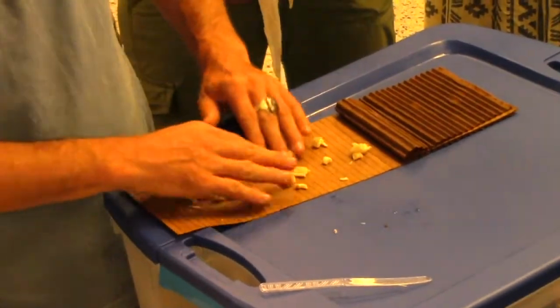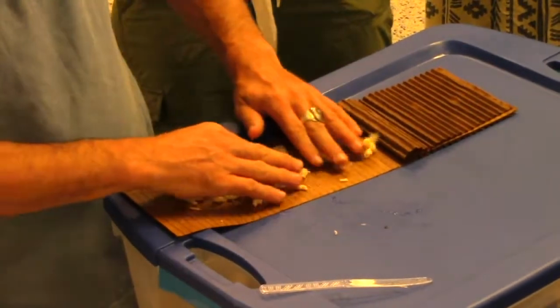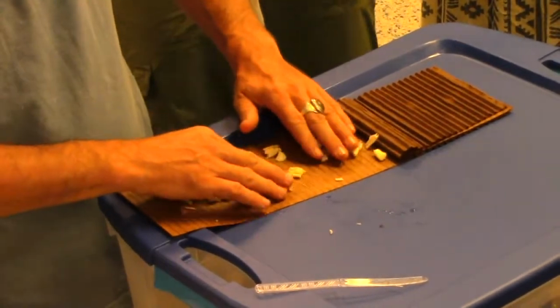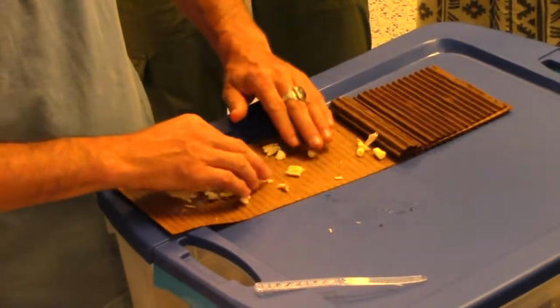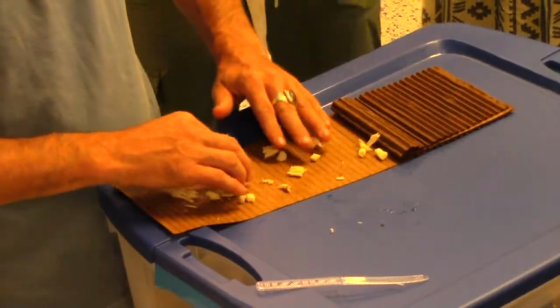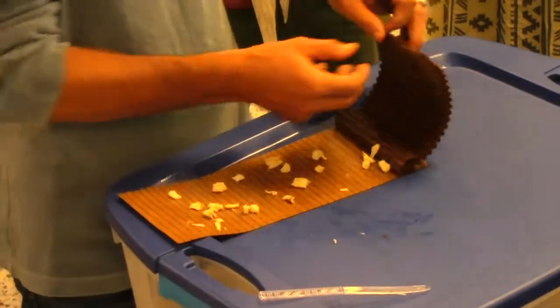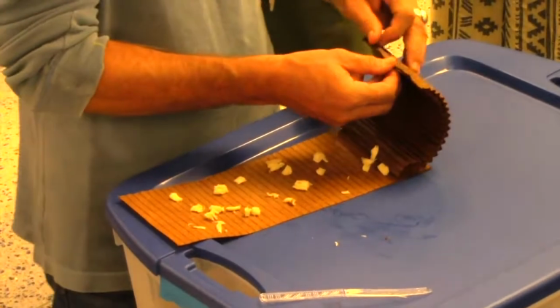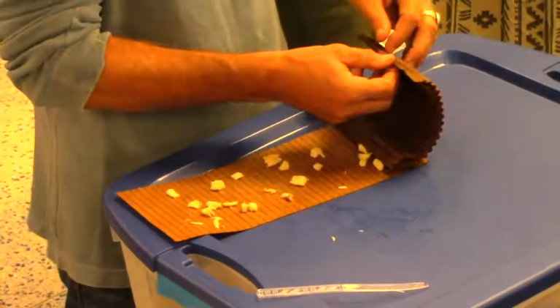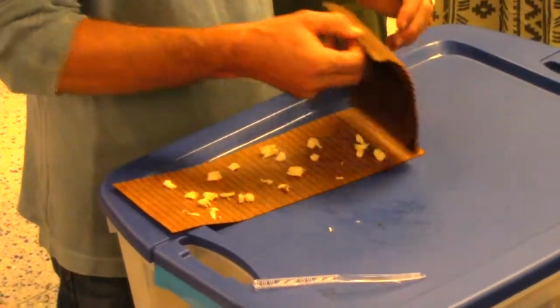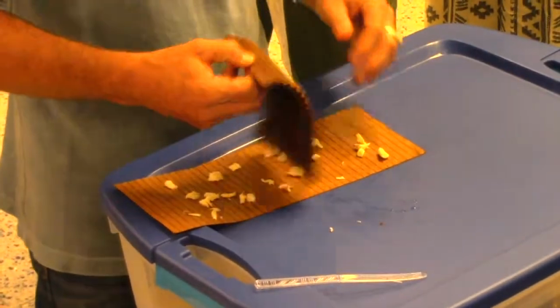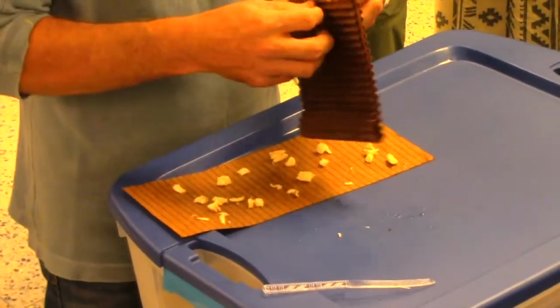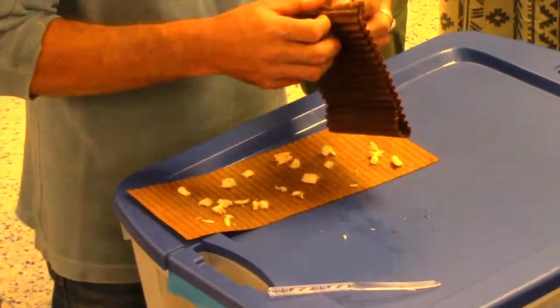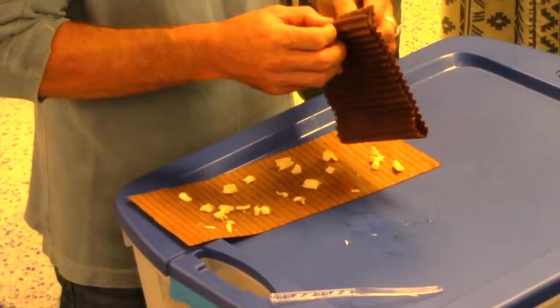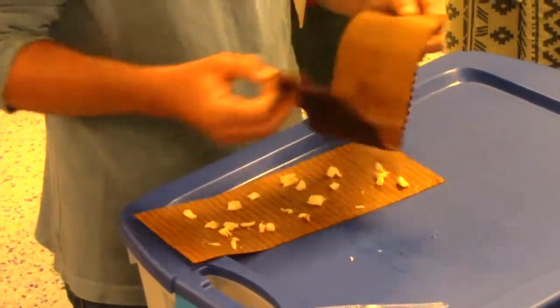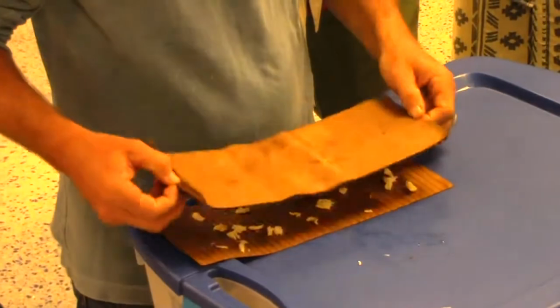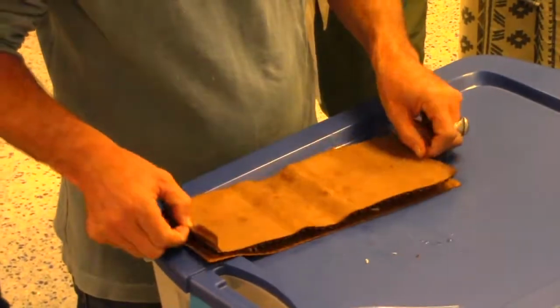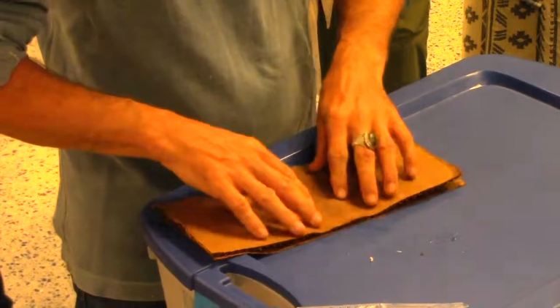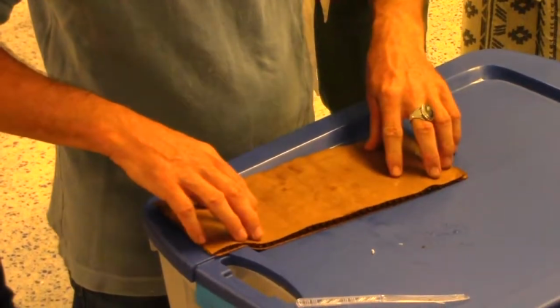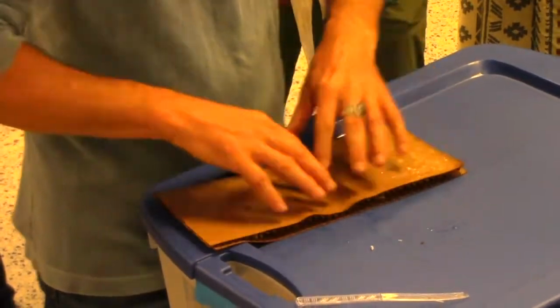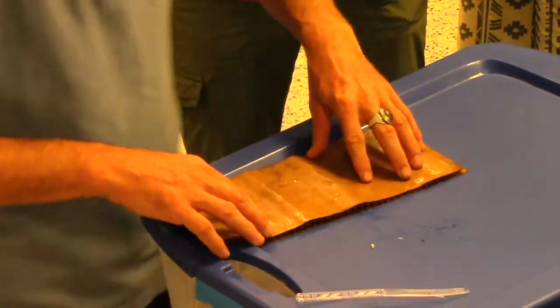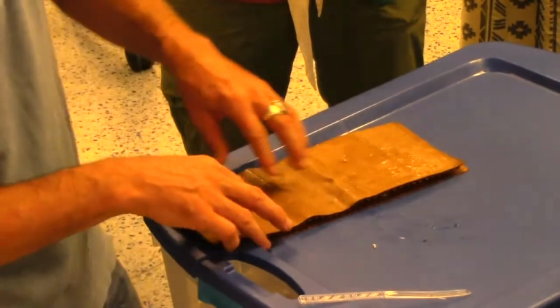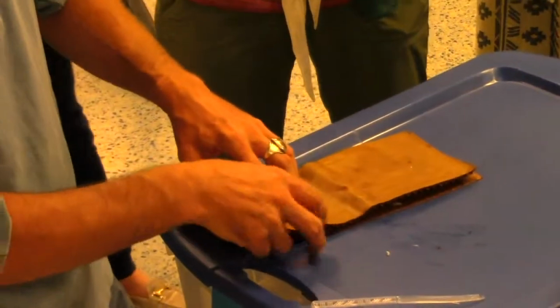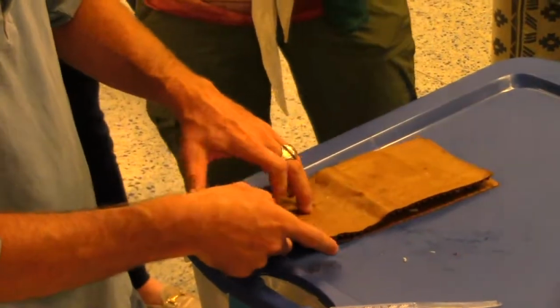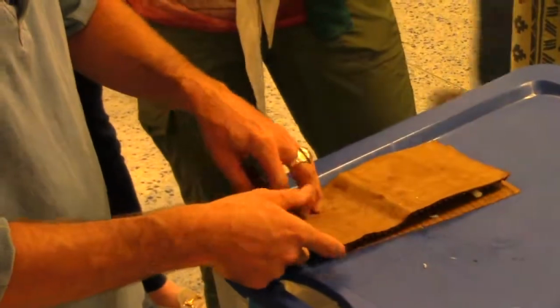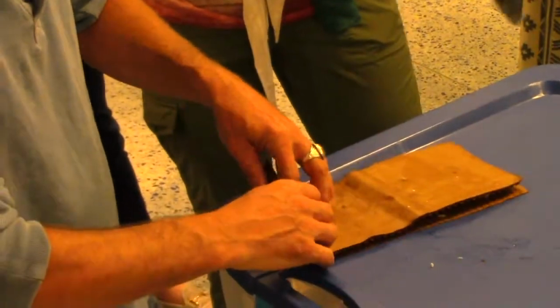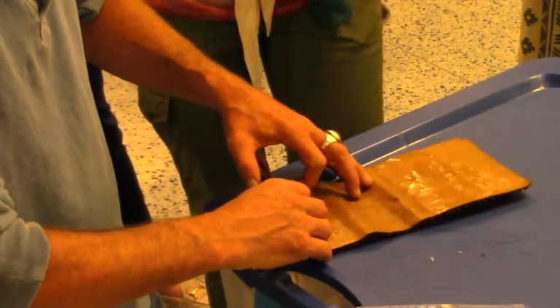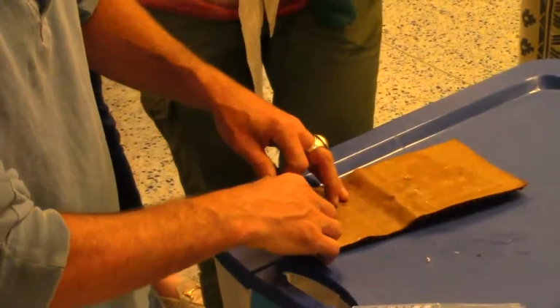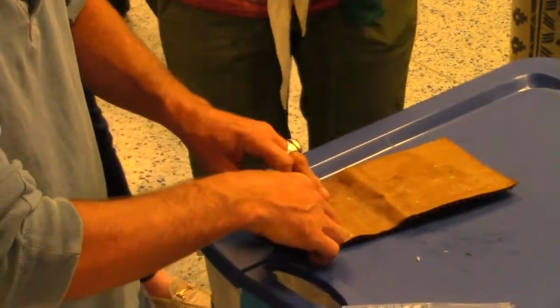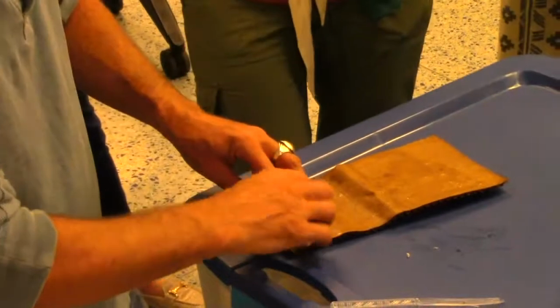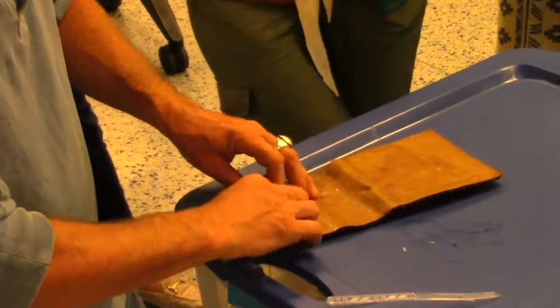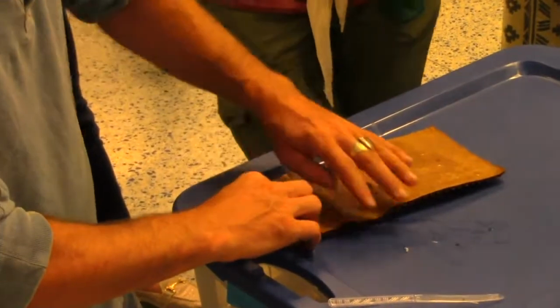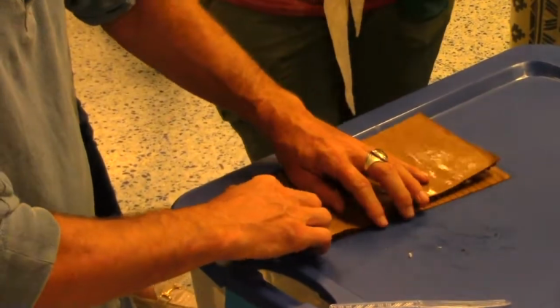If you don't know what it is, don't use it. Typically, these dividers — if you have no ink on them — are made of rice hull. They're really sandpapery.